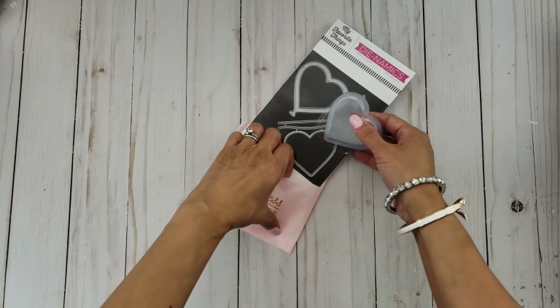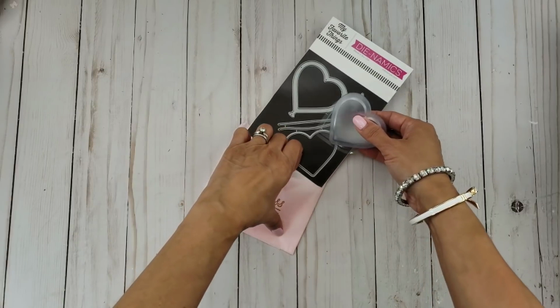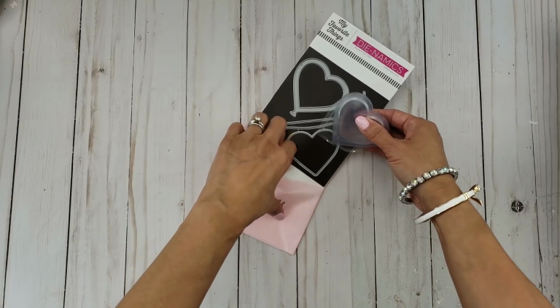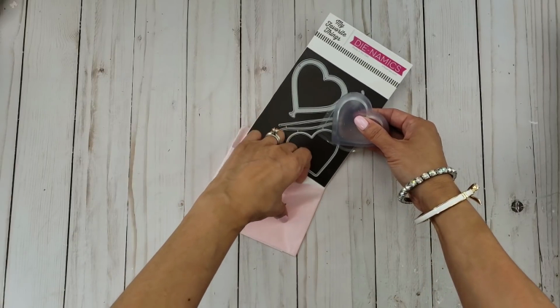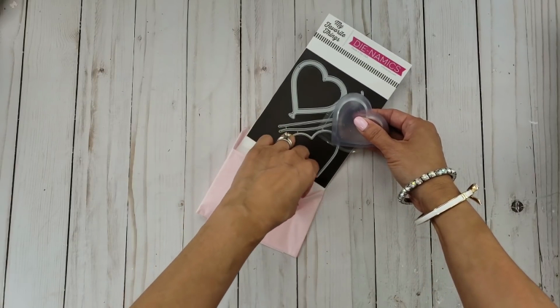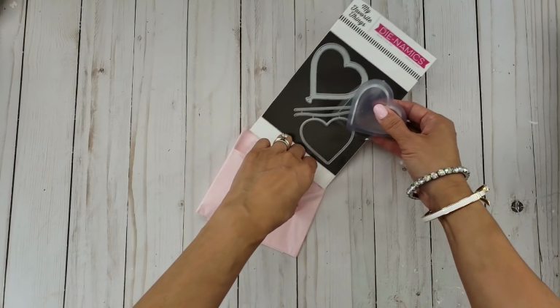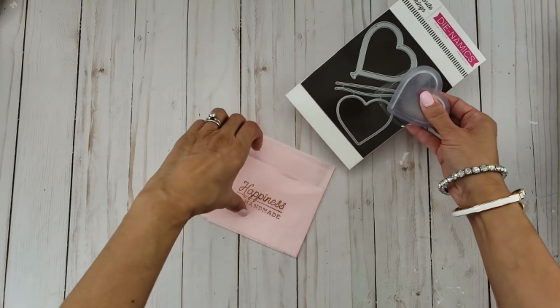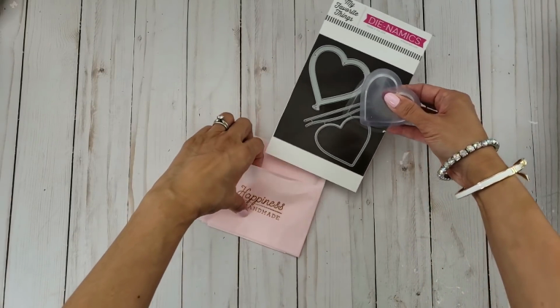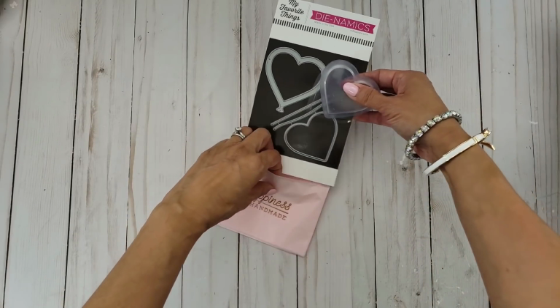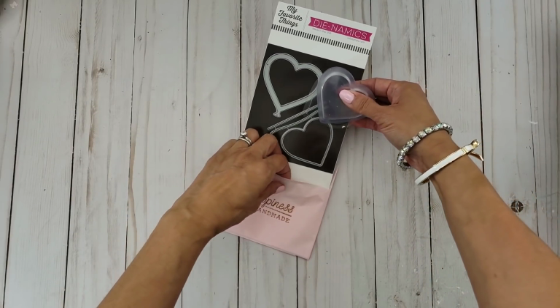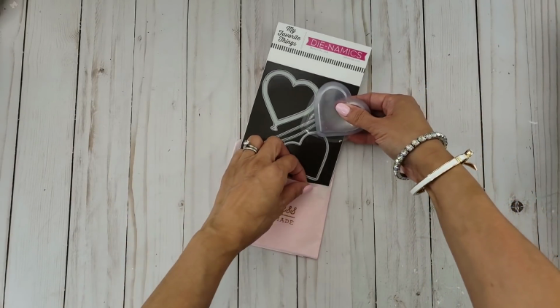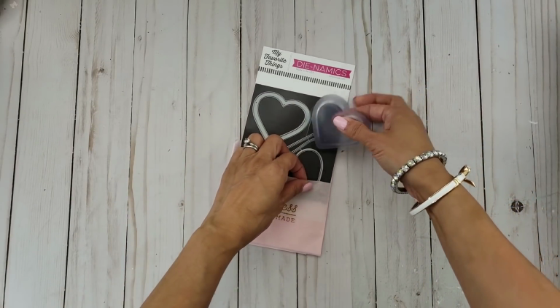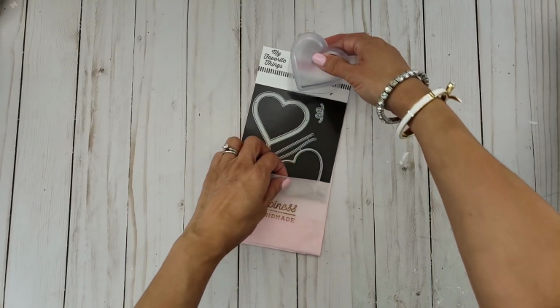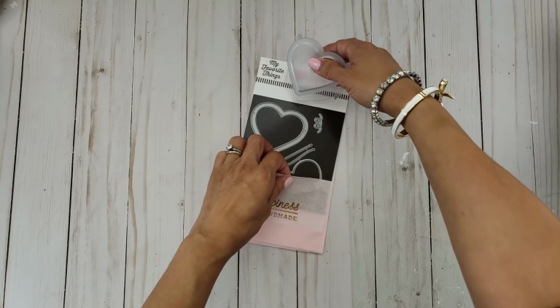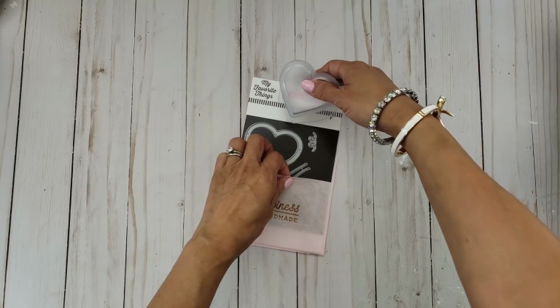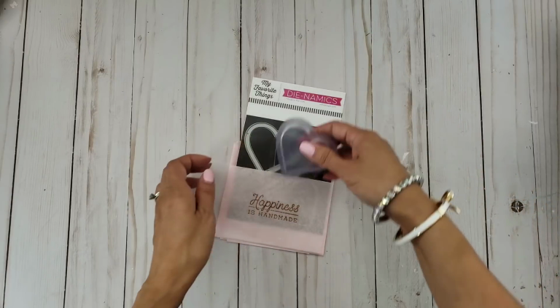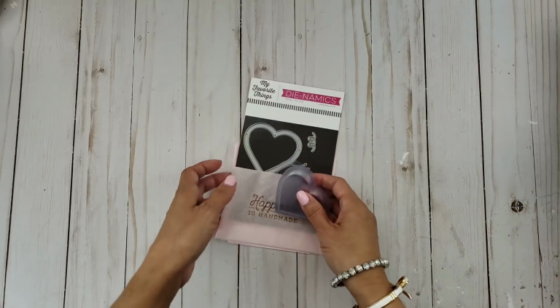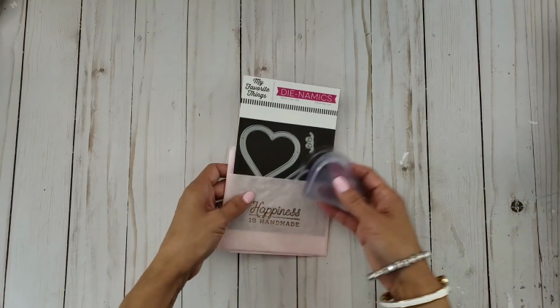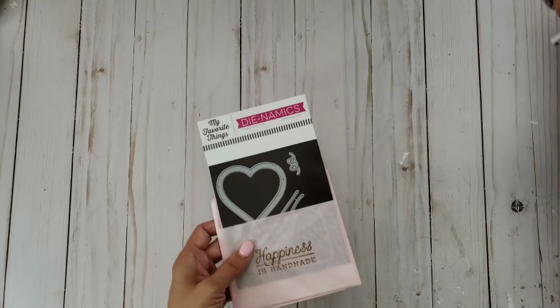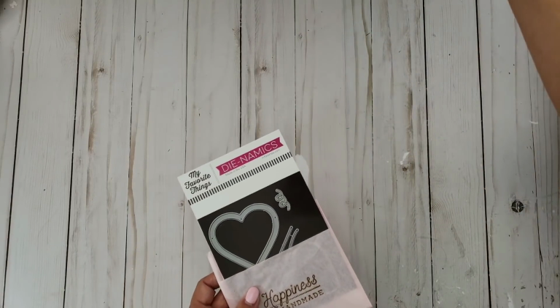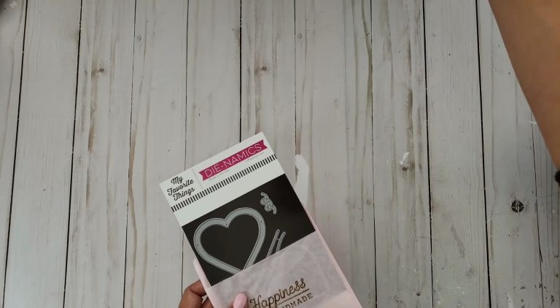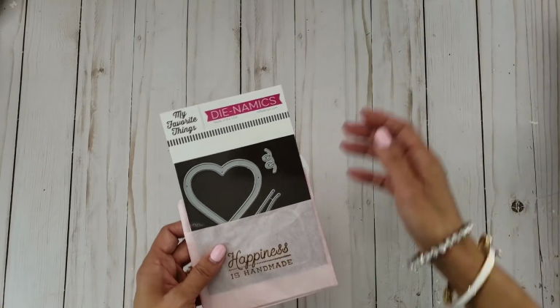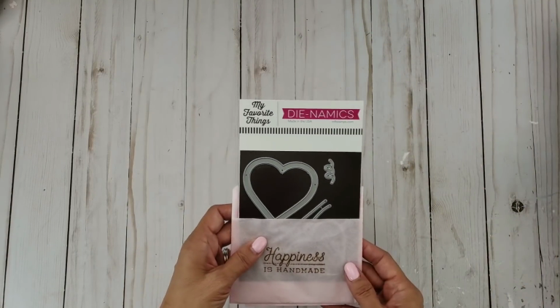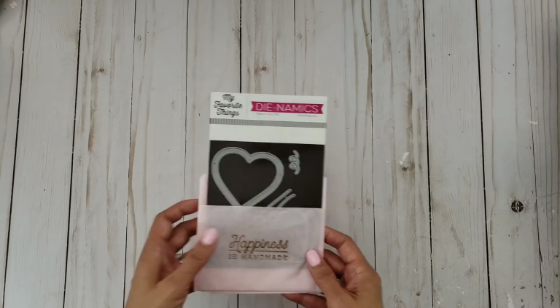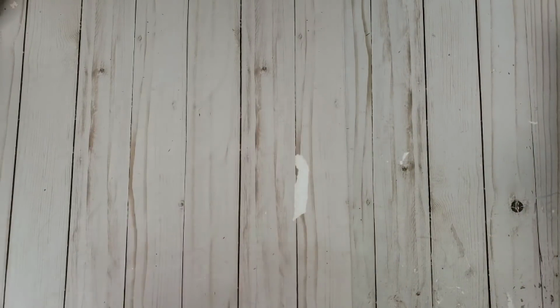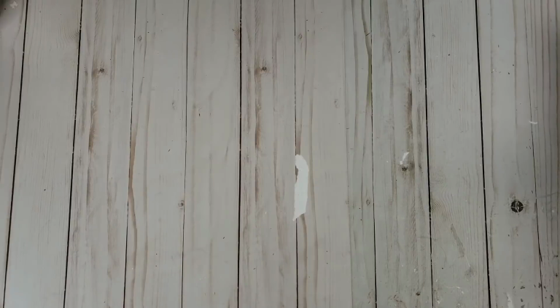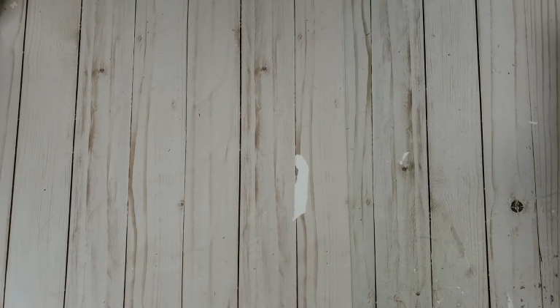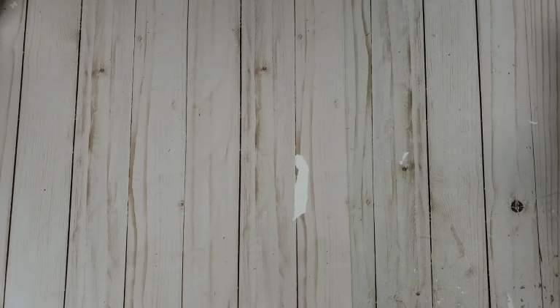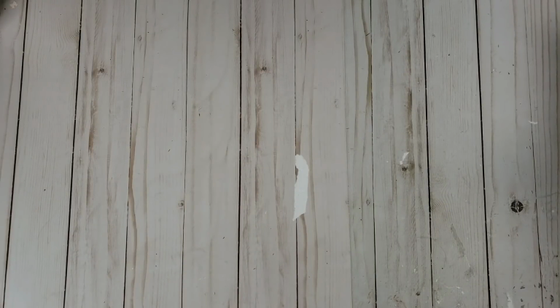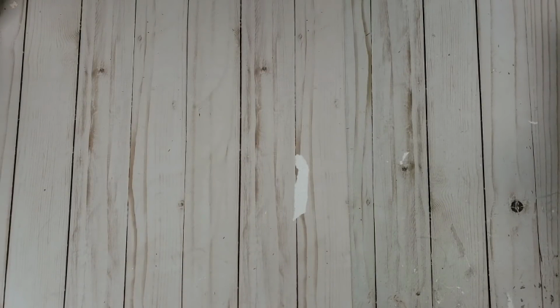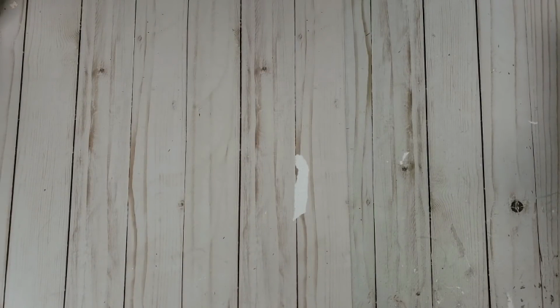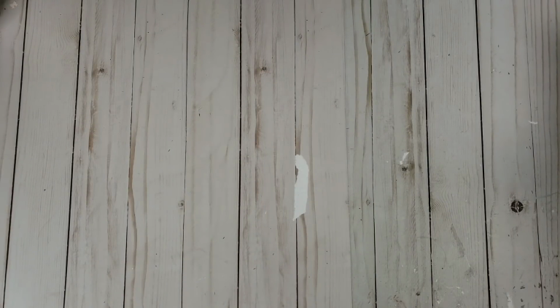She does have tutorials — I will leave her link. She colors with Copics, just amazing coloring you guys, so you have to check her out. So let me go ahead and share with you guys what I made.